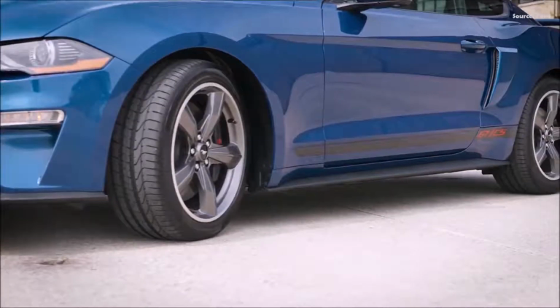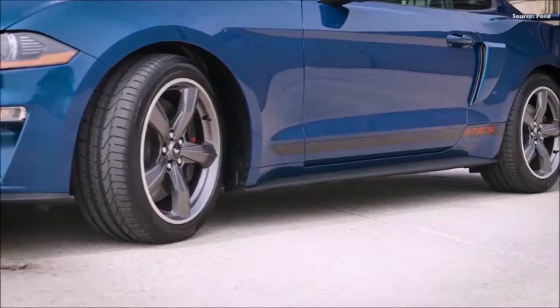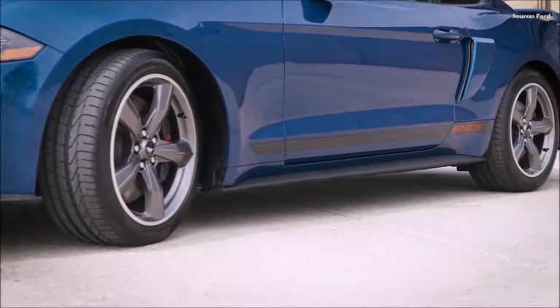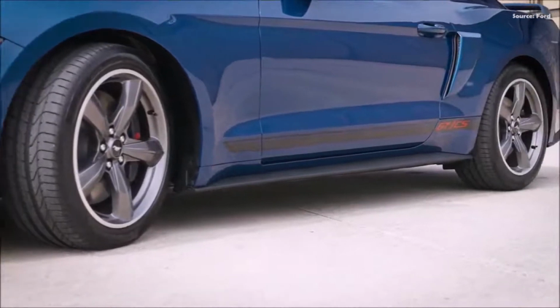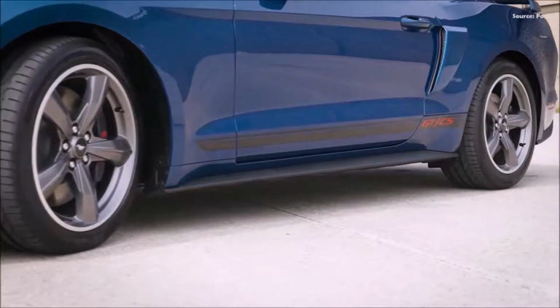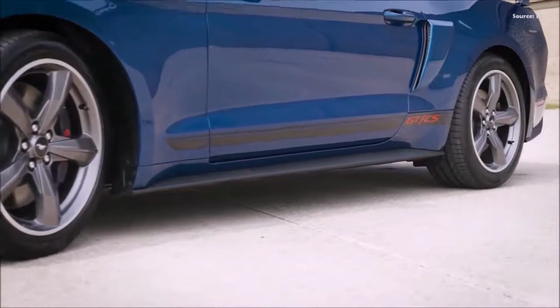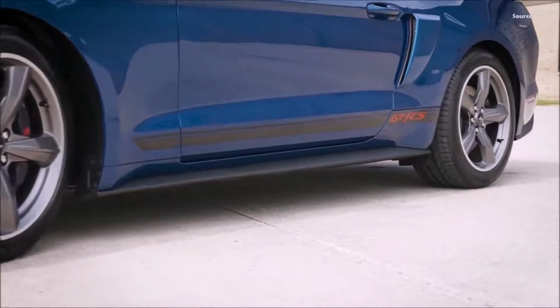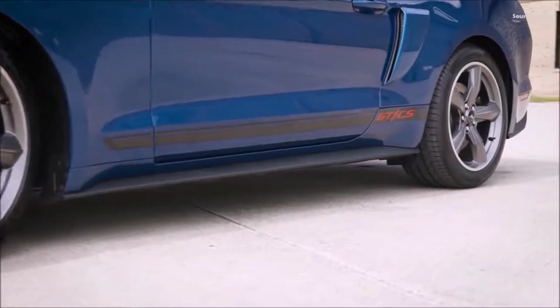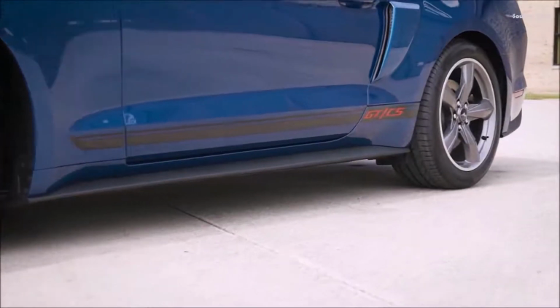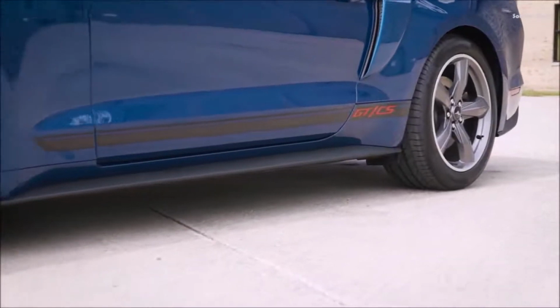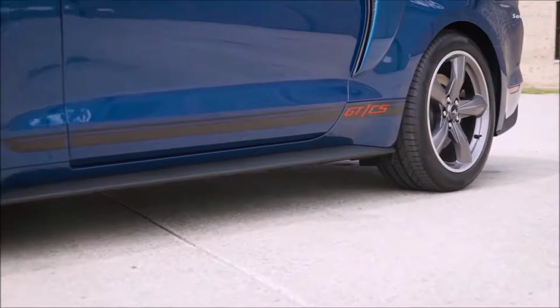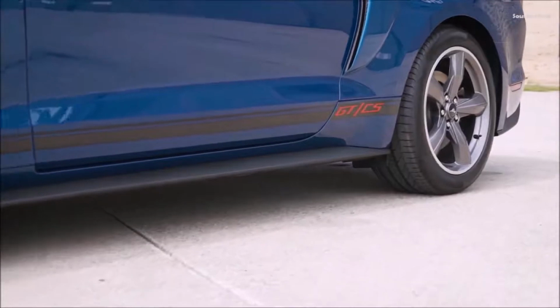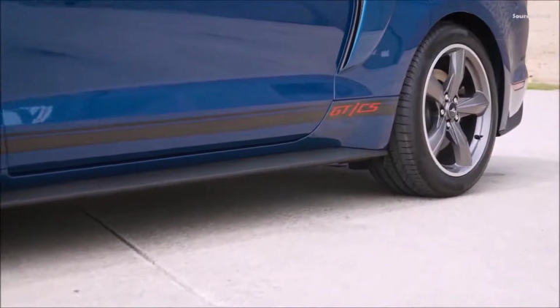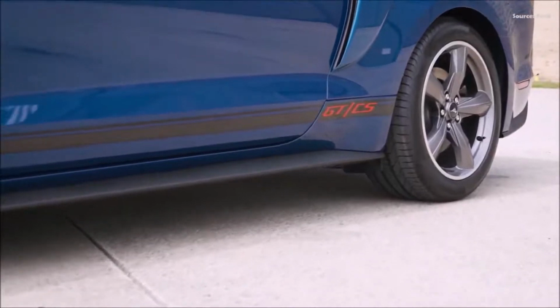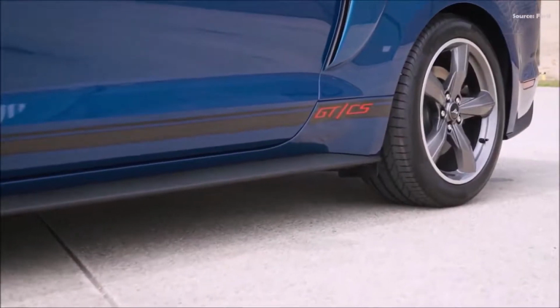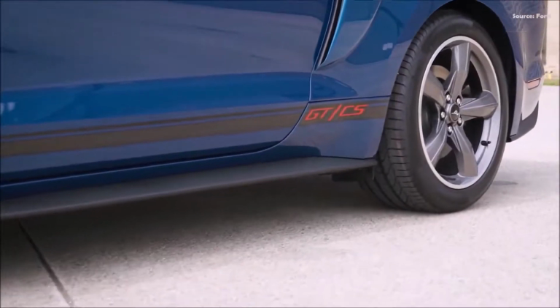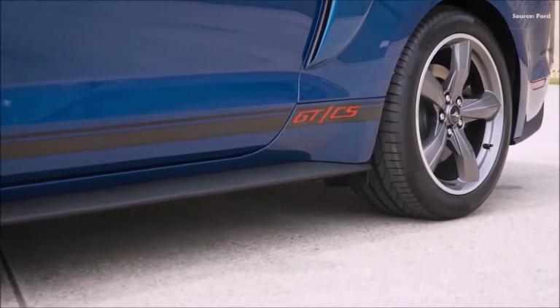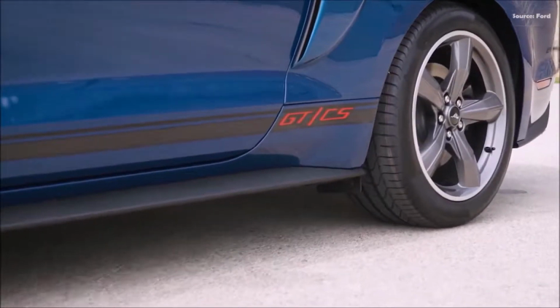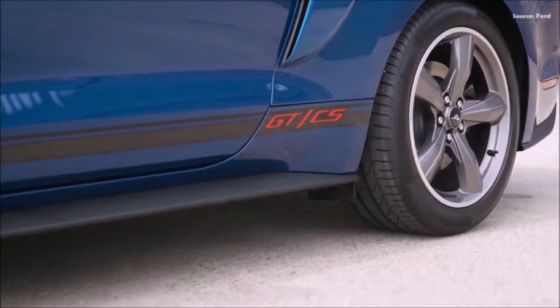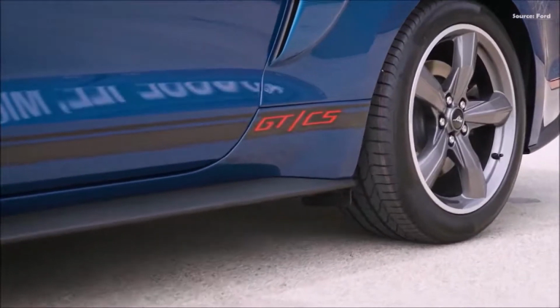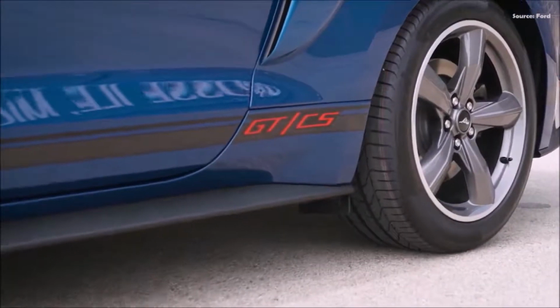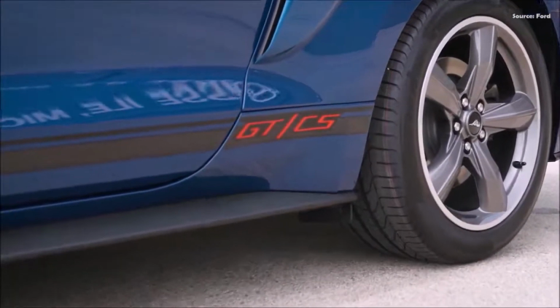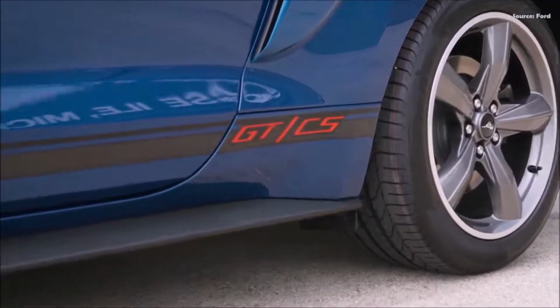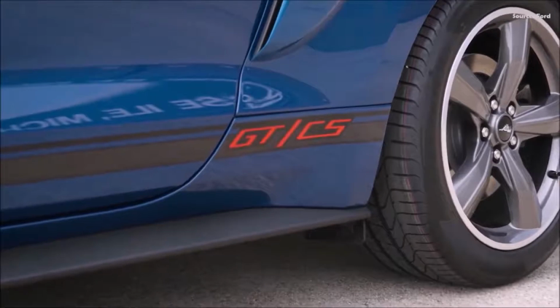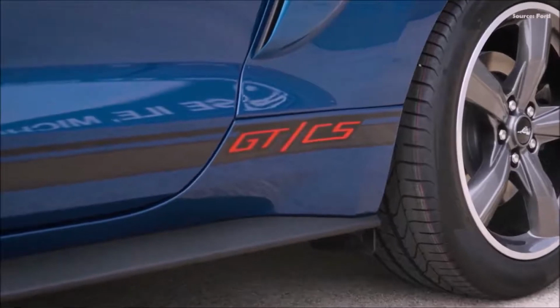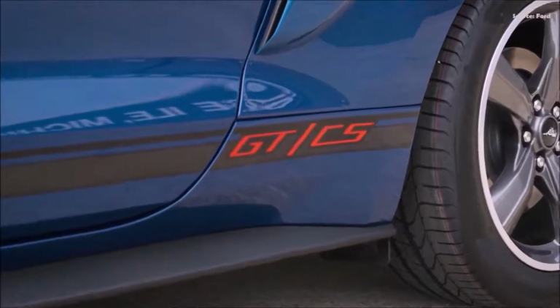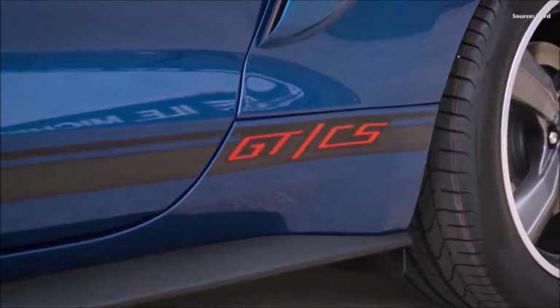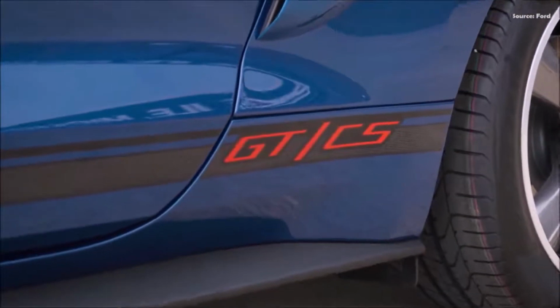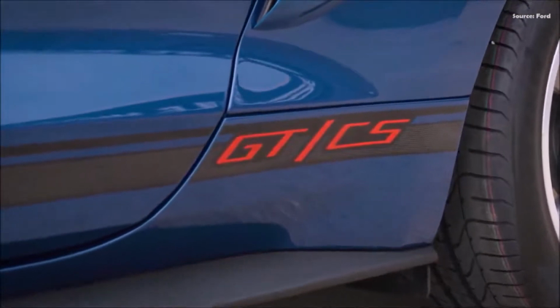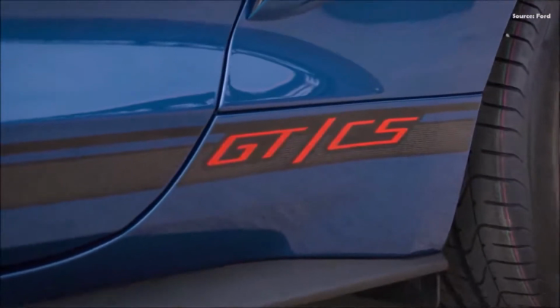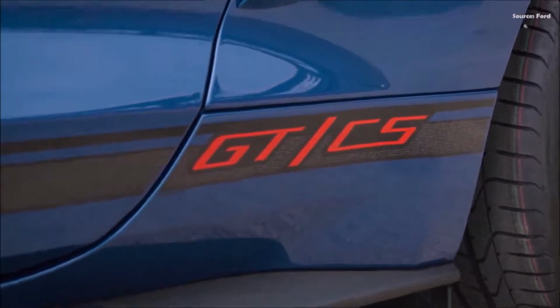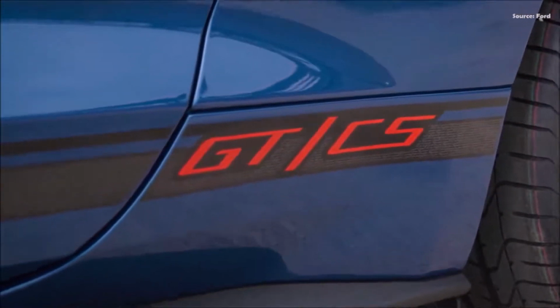Mustang, the world's best-selling sports car, will debut a first-ever stealth appearance package available for the EcoBoost Premium model, while the Mustang GT California Special will offer, for the first time ever, a GT Performance Package option.